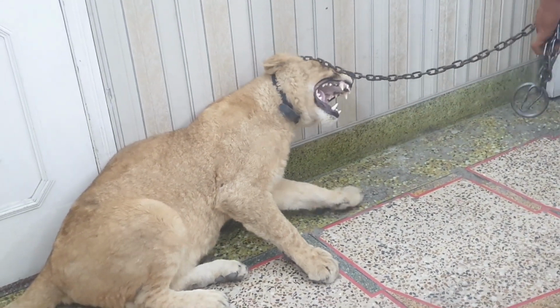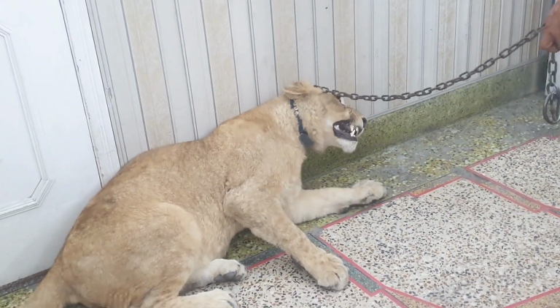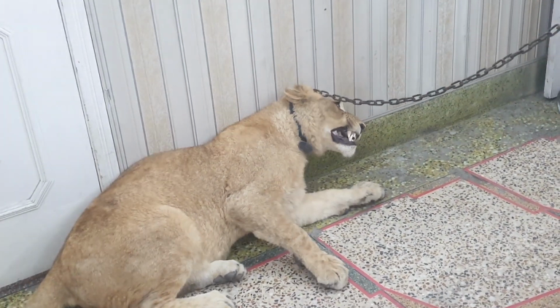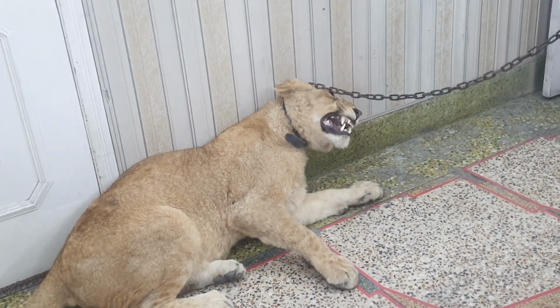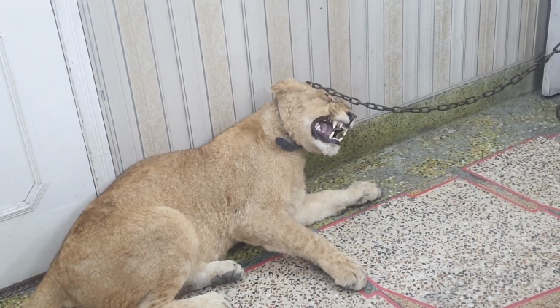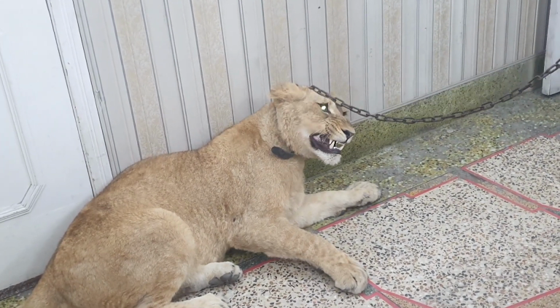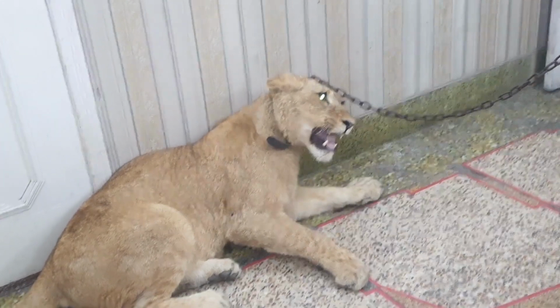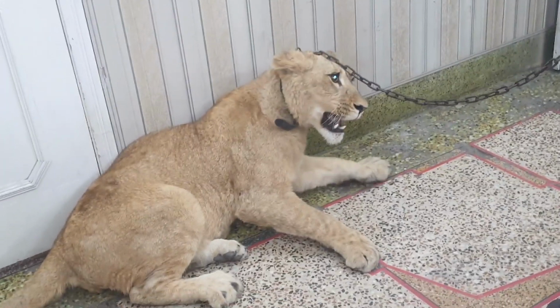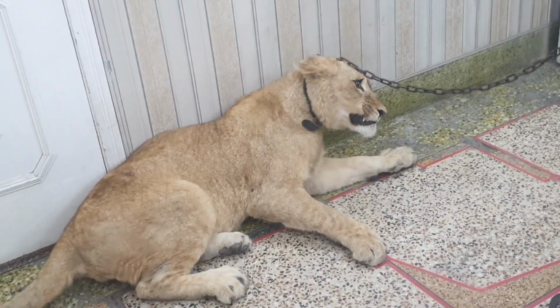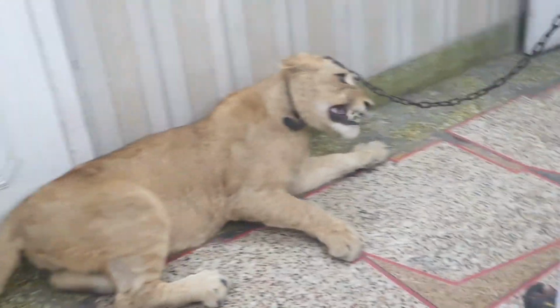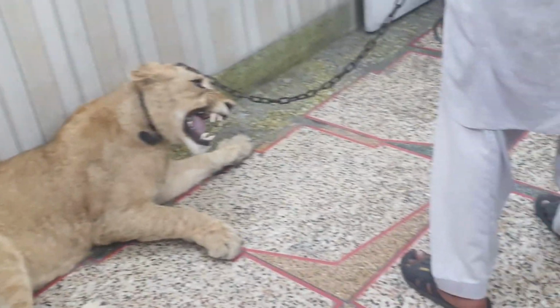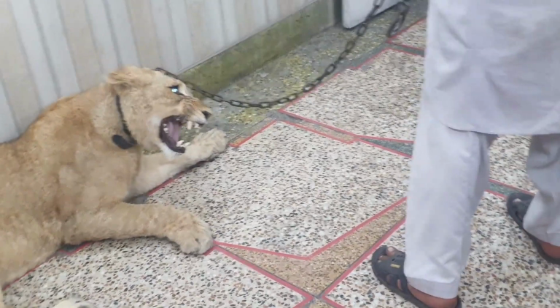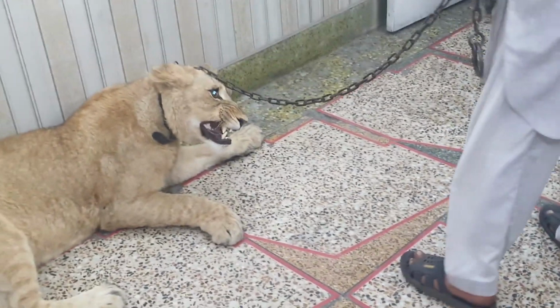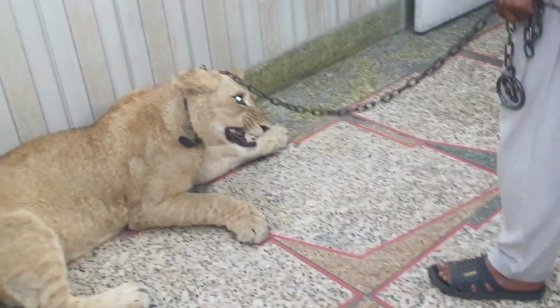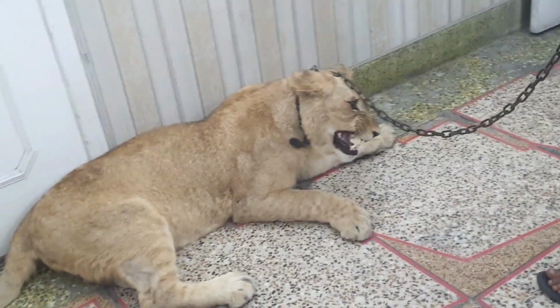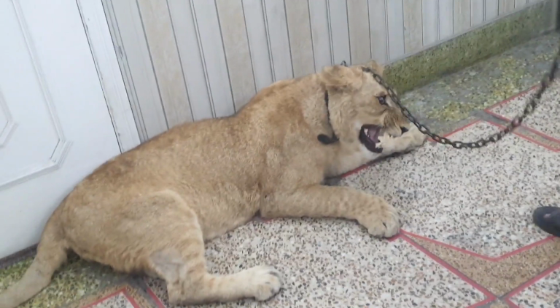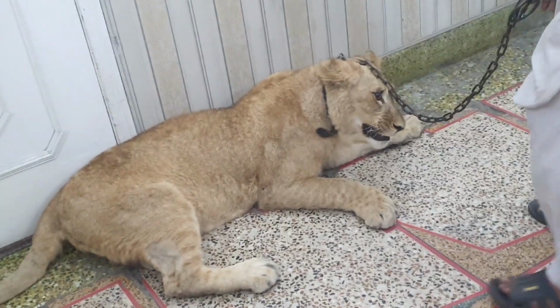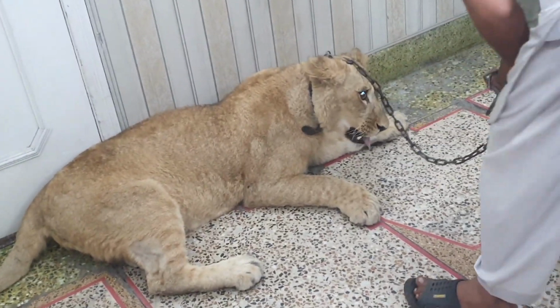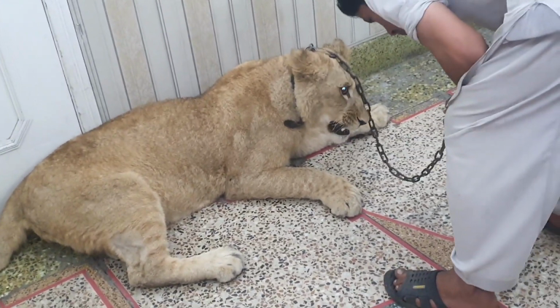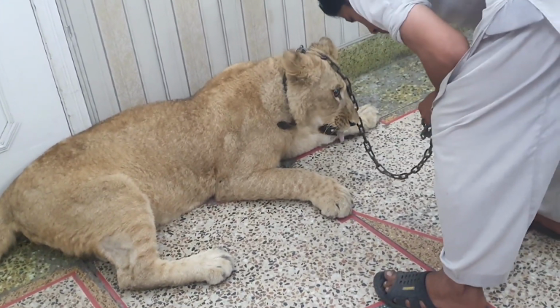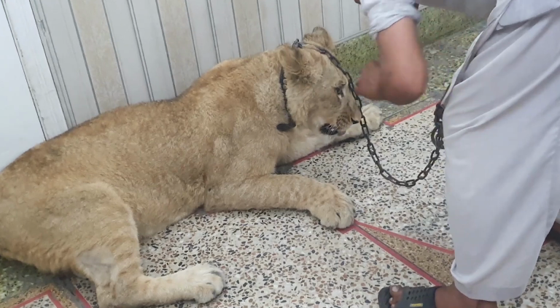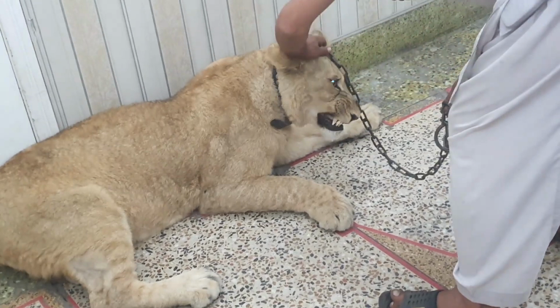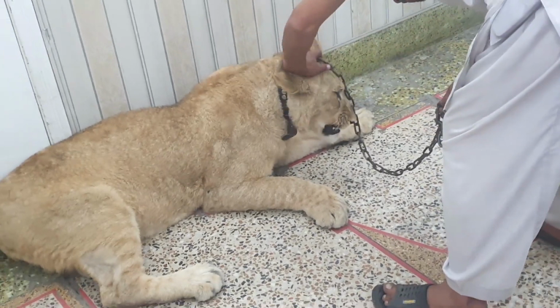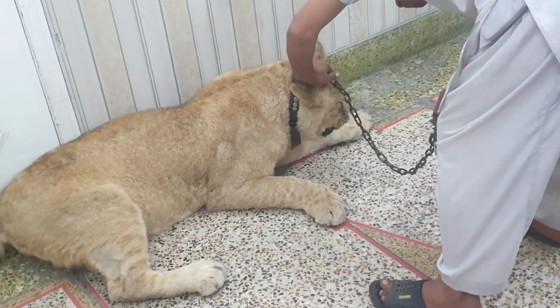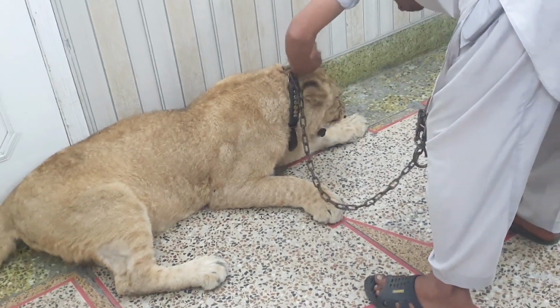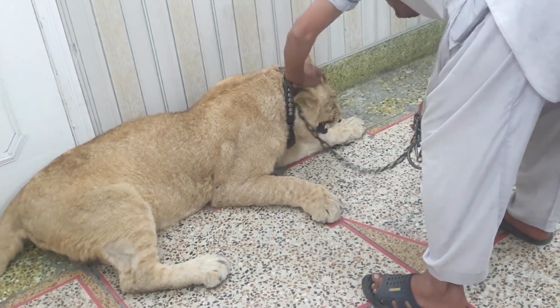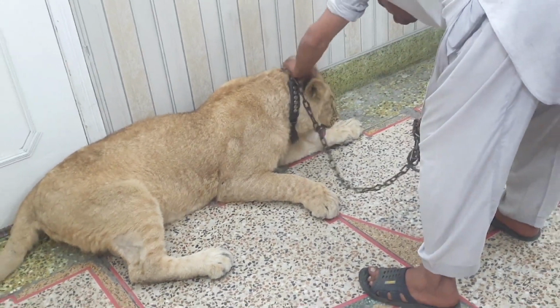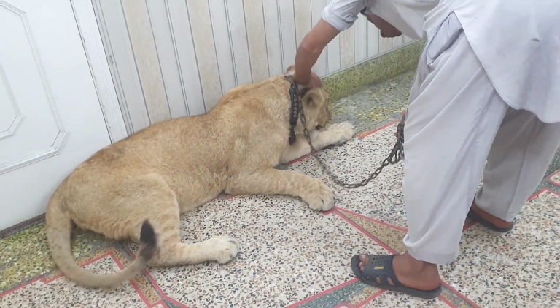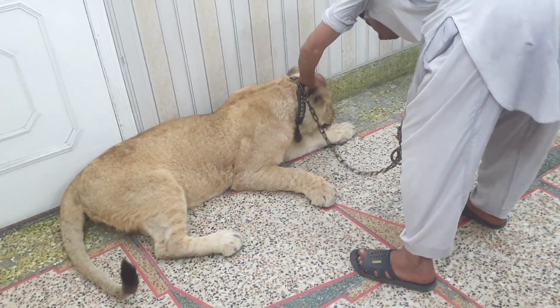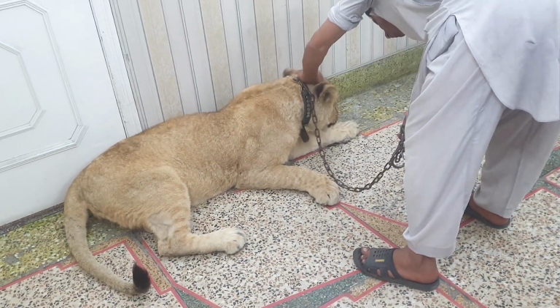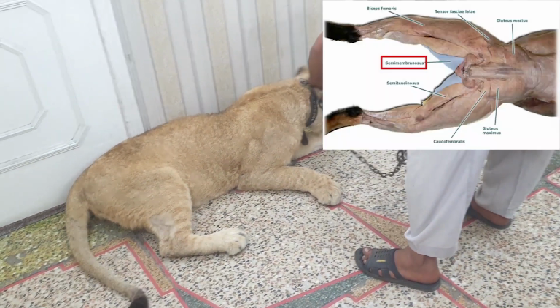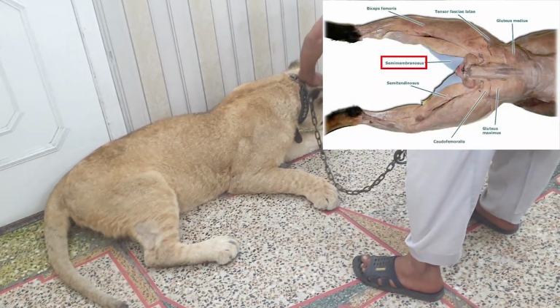Hello and welcome to my YouTube channel. Today we are going to see how to administer the intramuscular injection in felines. First of all, we have to restrain the animal so we can administer the injection easily.